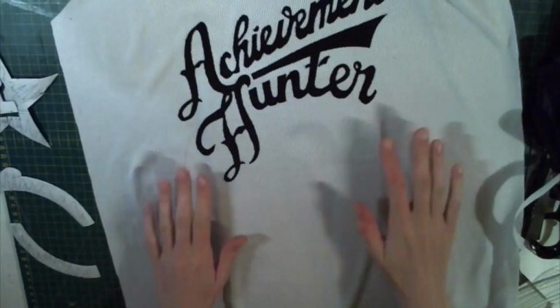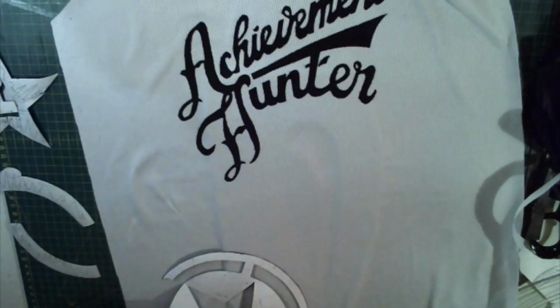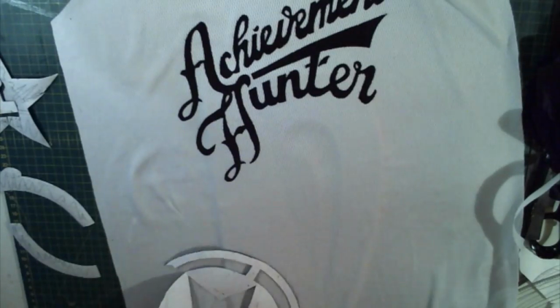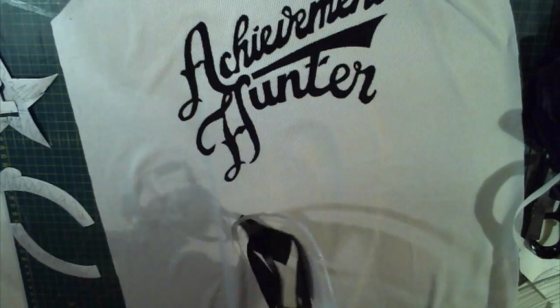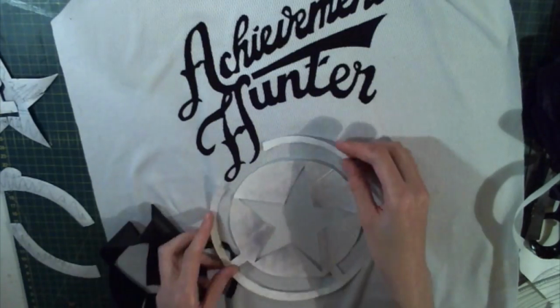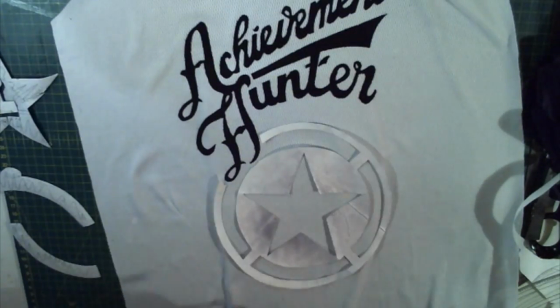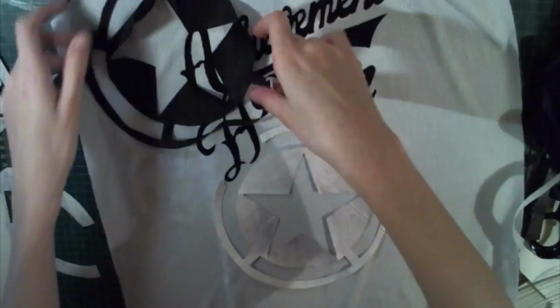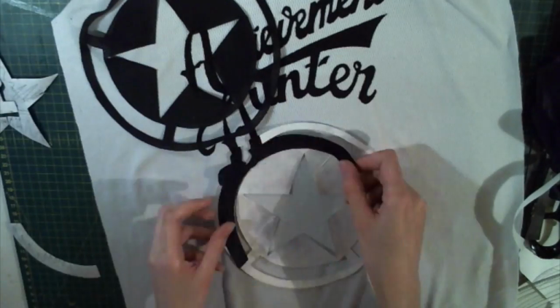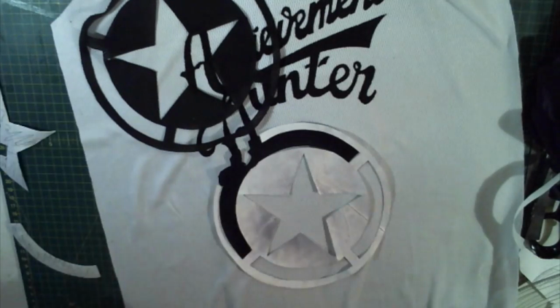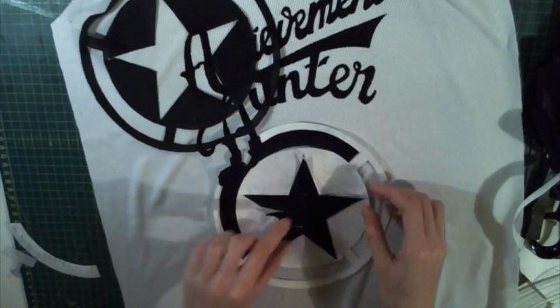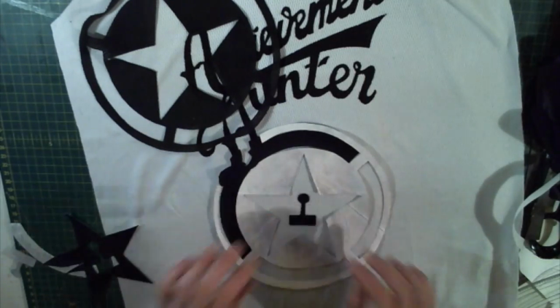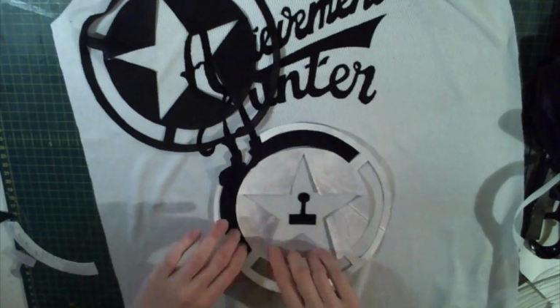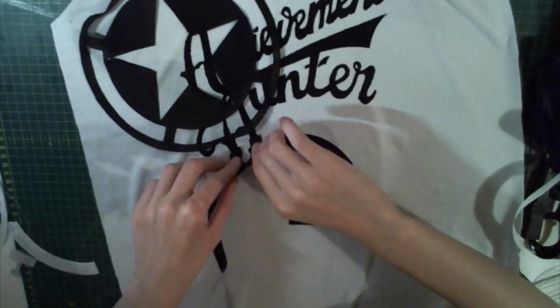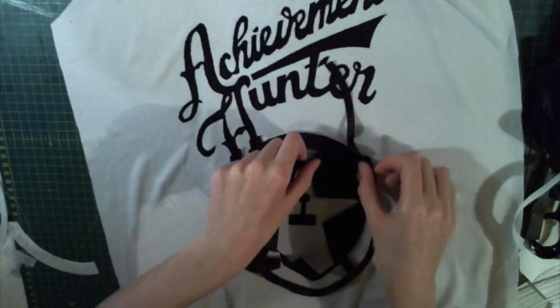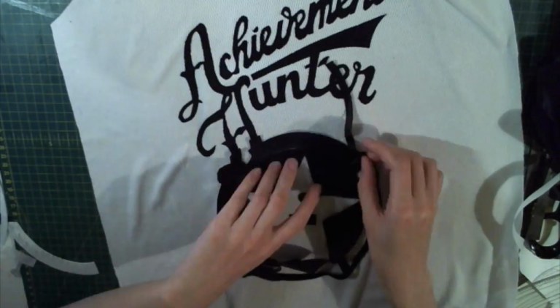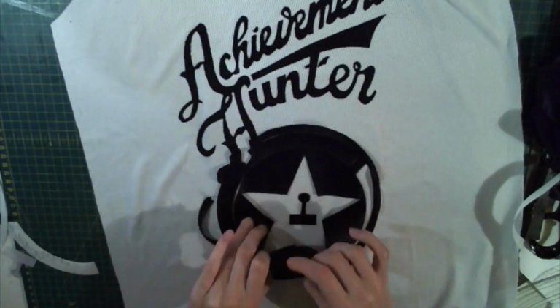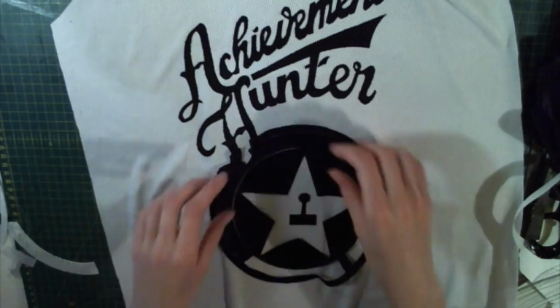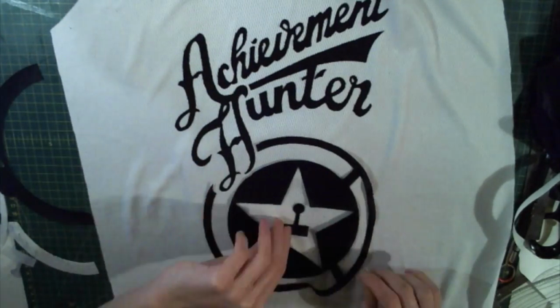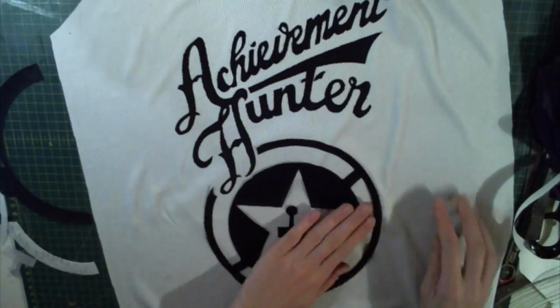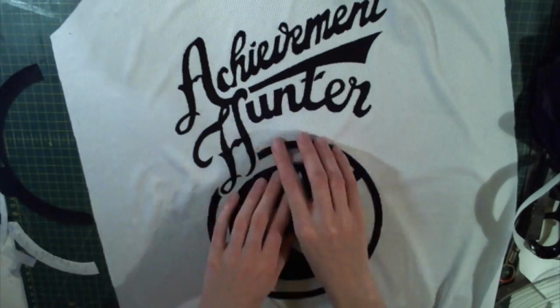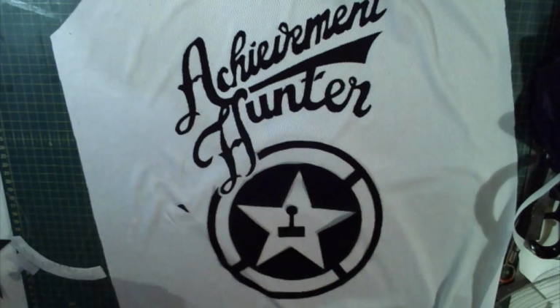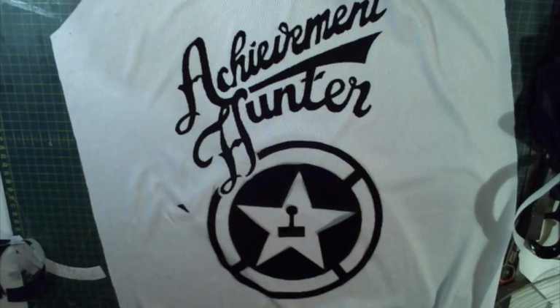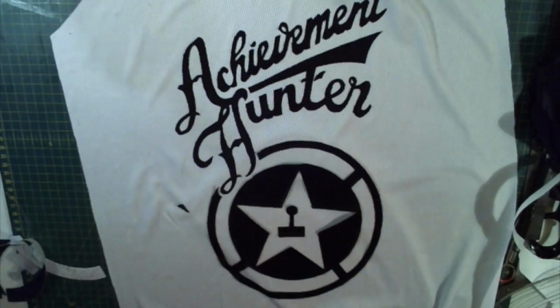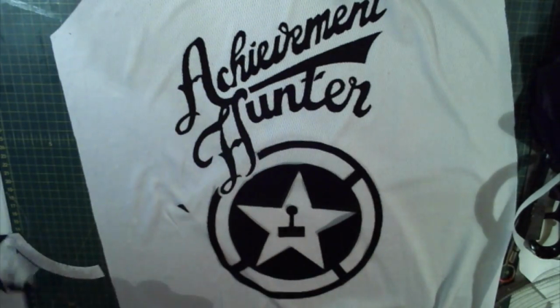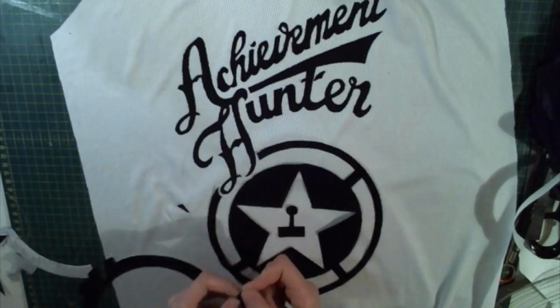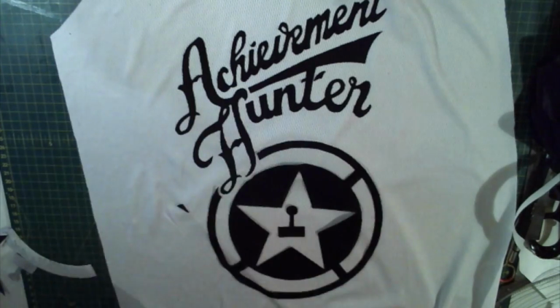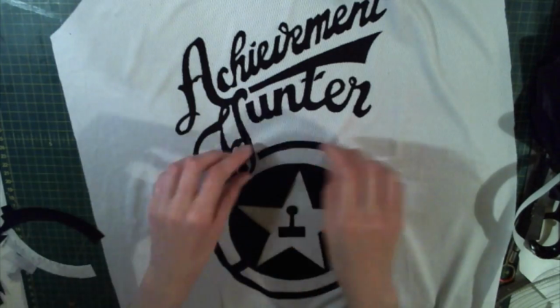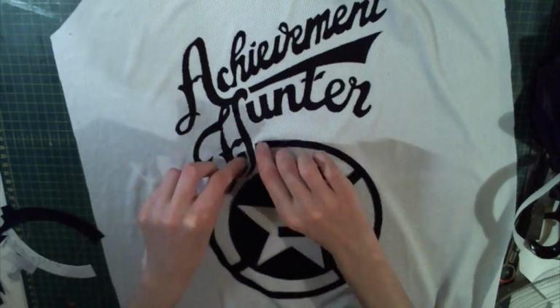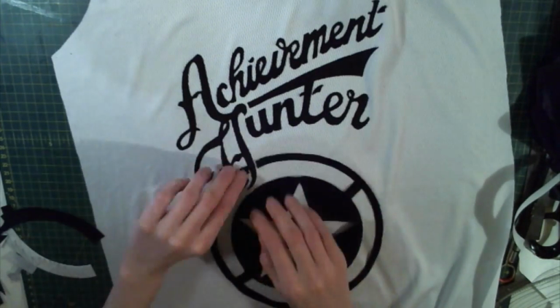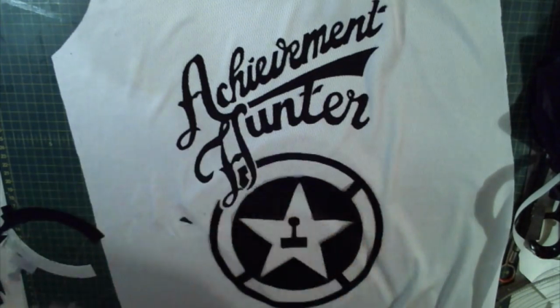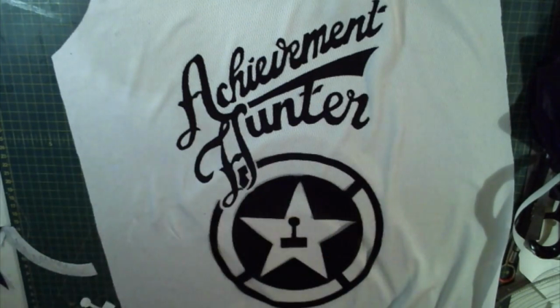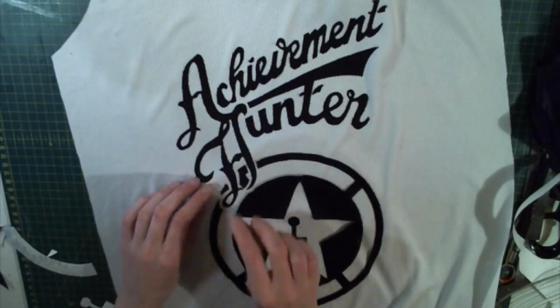So once again I peeled the paper backing off the fused pieces, lined it all up on the shirt front with the text to make sure it was evenly spaced out, looked good and was still central, and then ironed it all together.